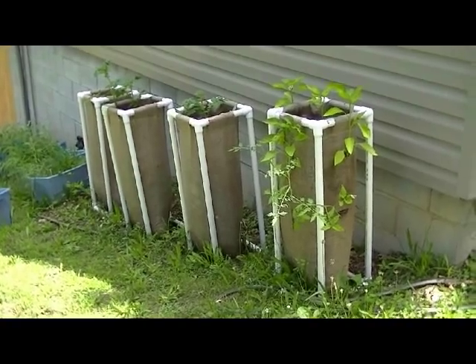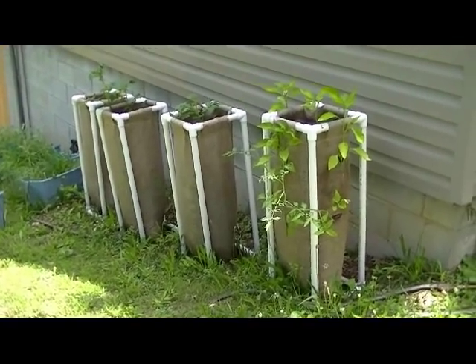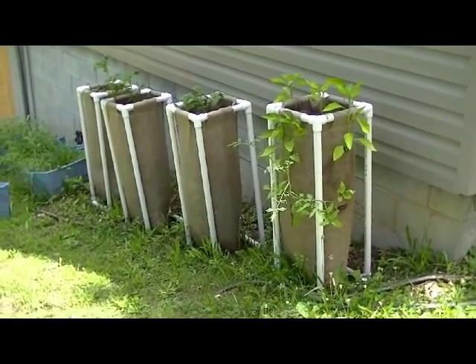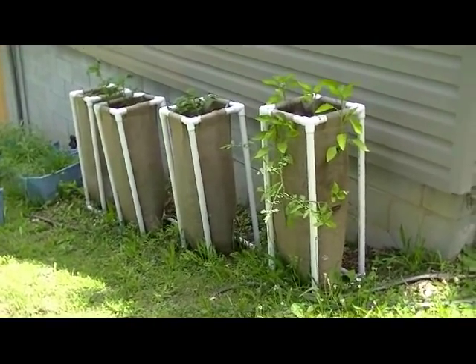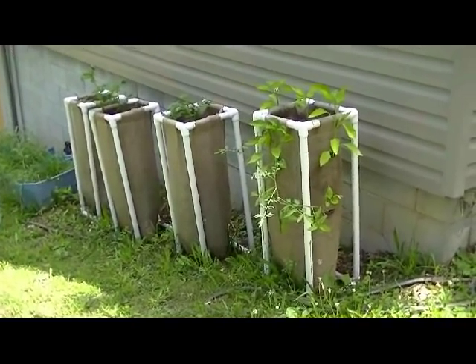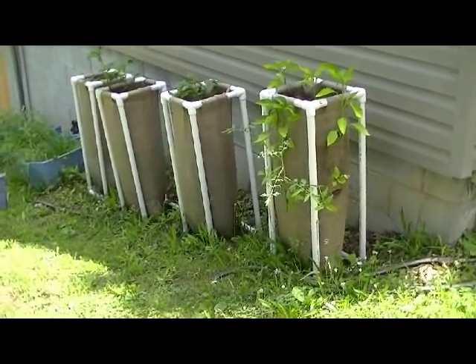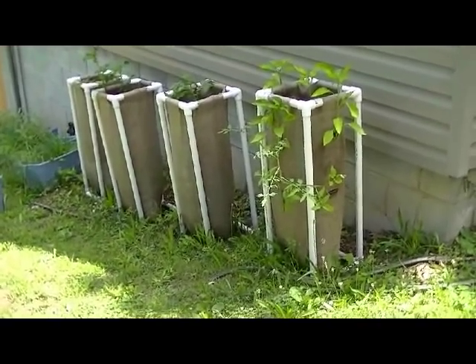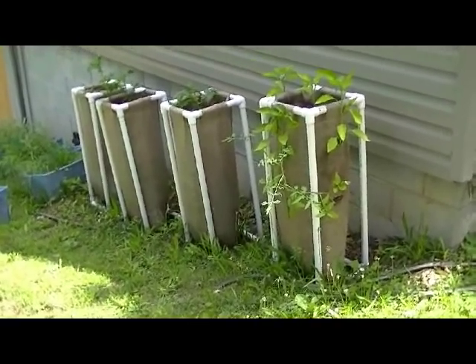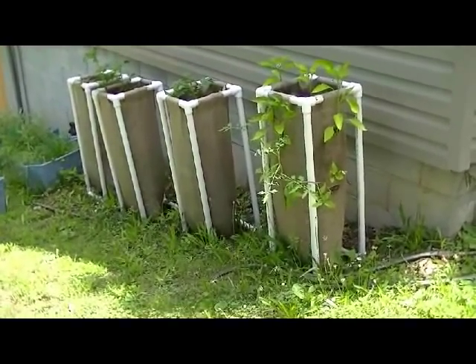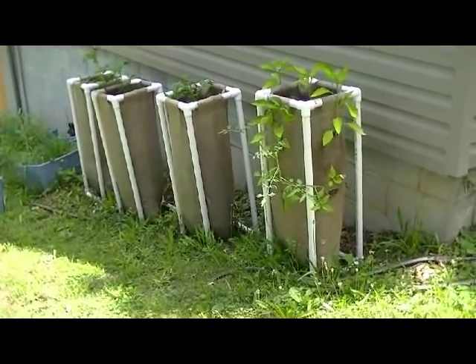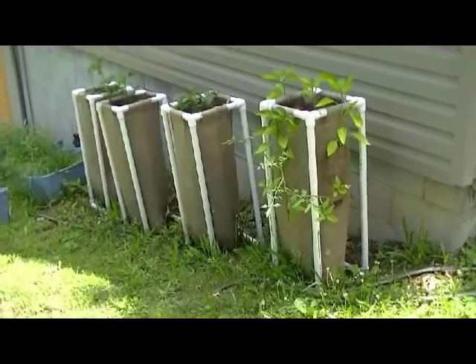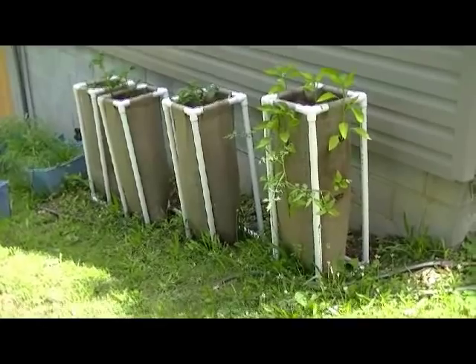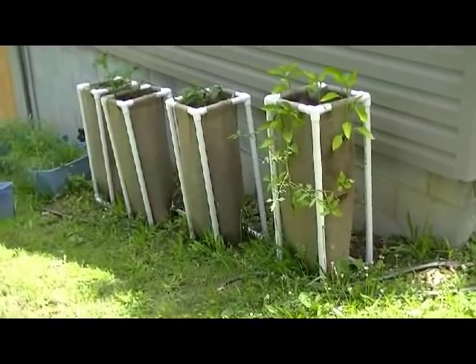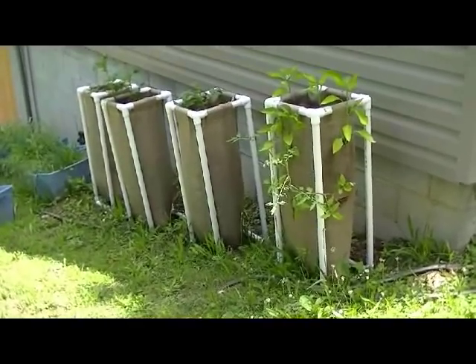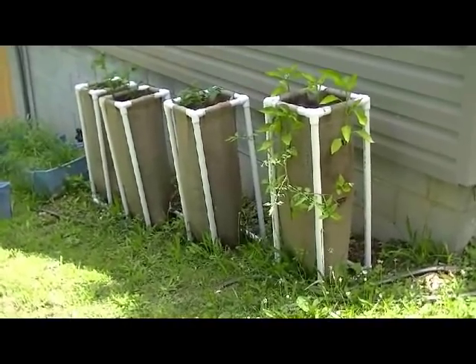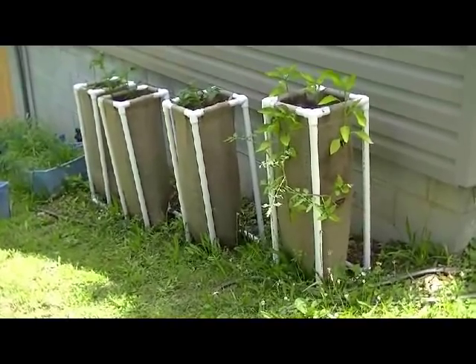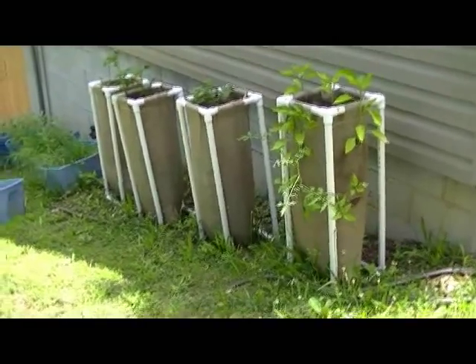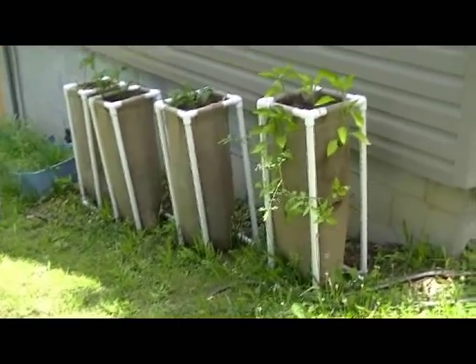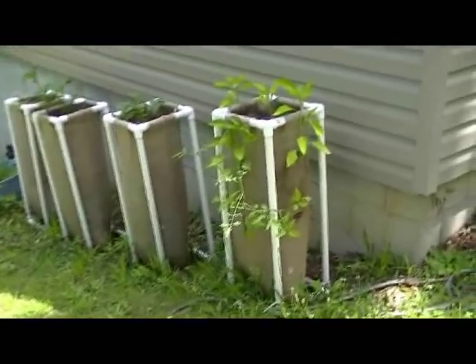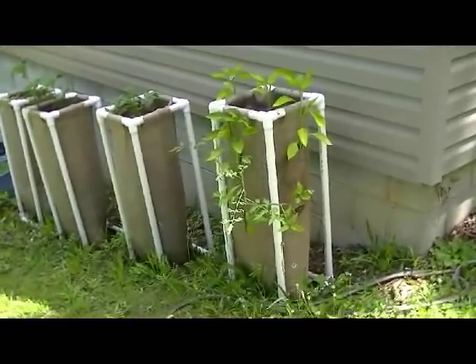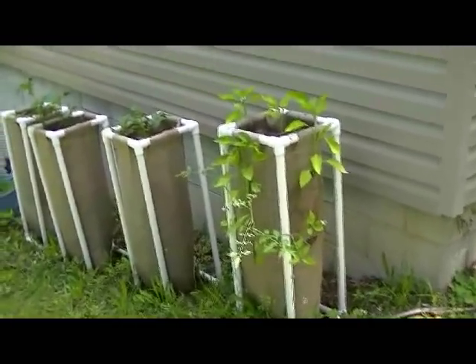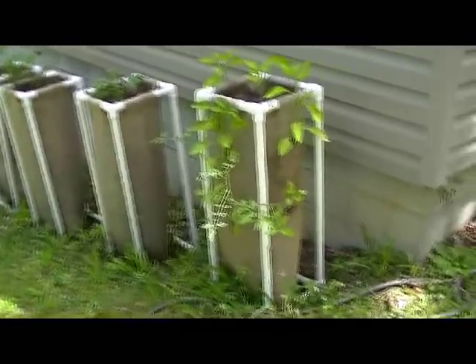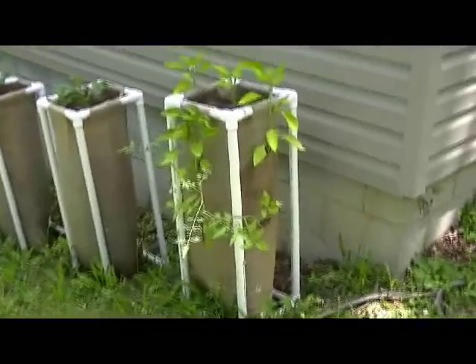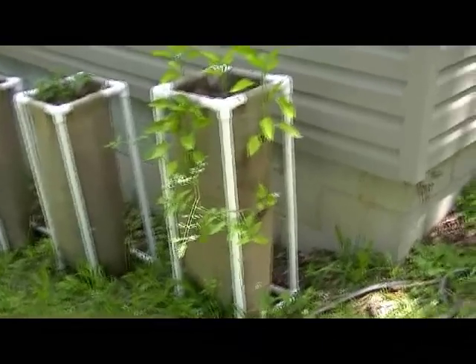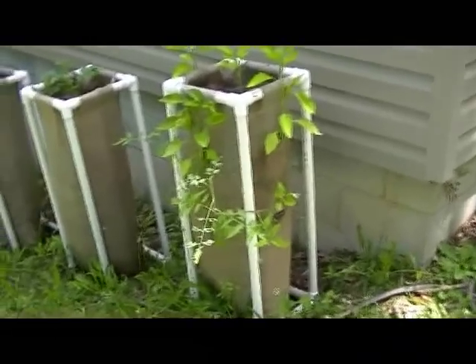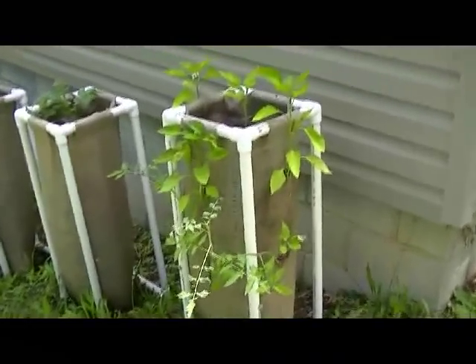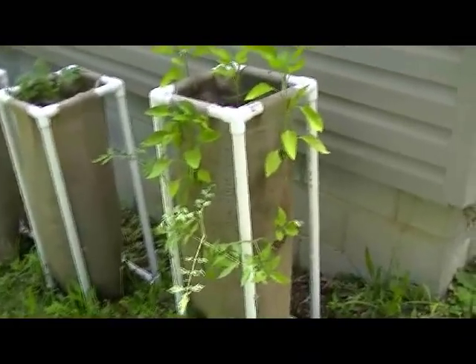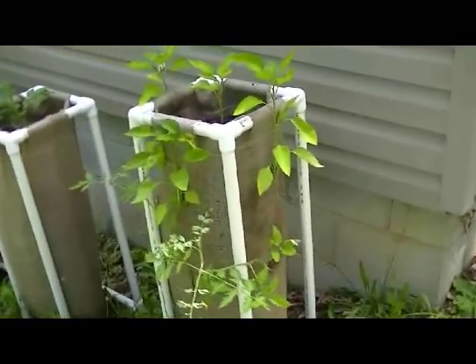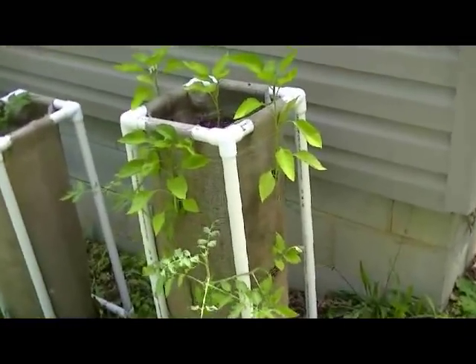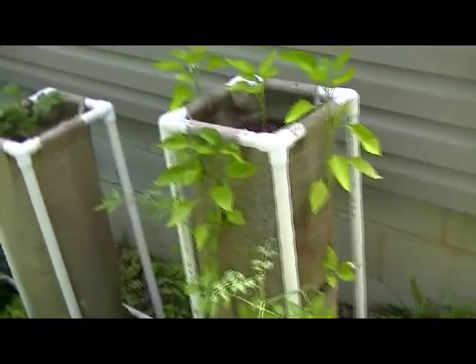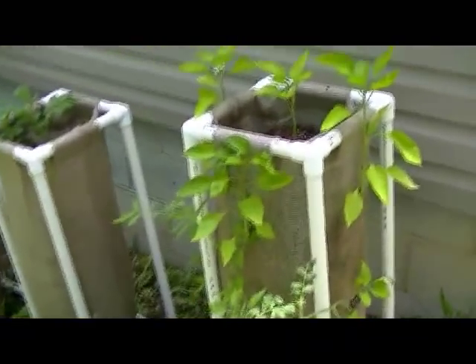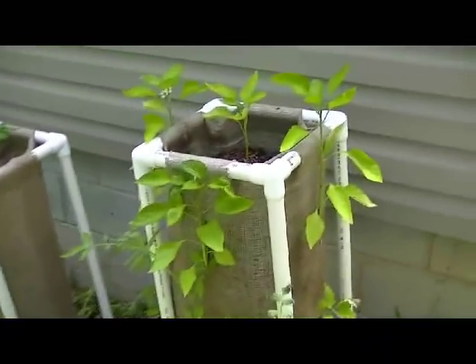Hi, this is Sherry at Half Pine Homestead and today I'm going to show you my Gunny Gardens. These are sort of a simple alternative to the garden barrels that we do, and you can use them in several different ways.